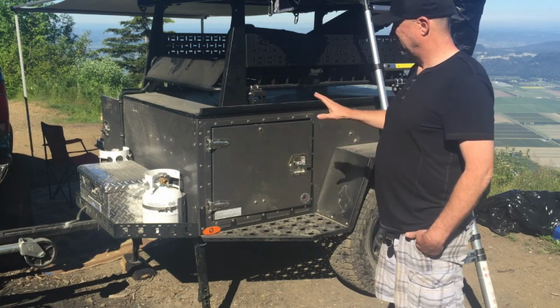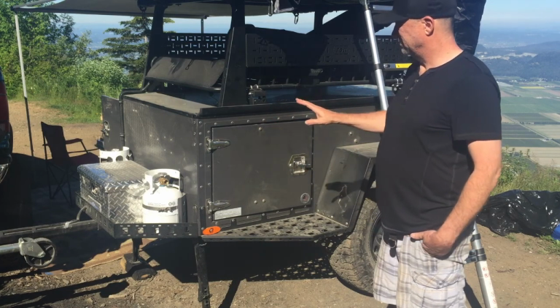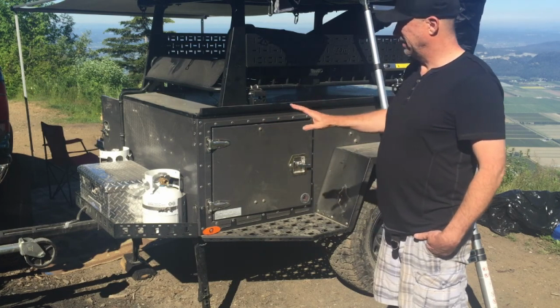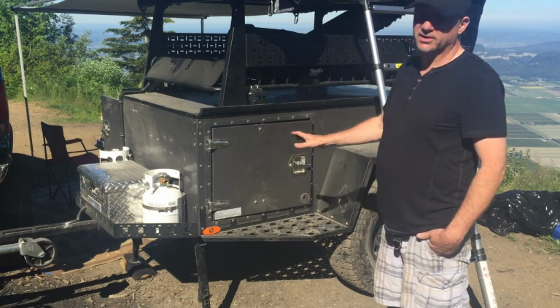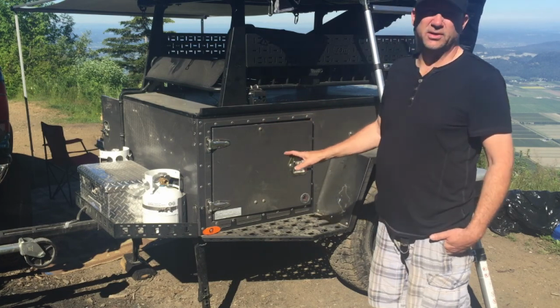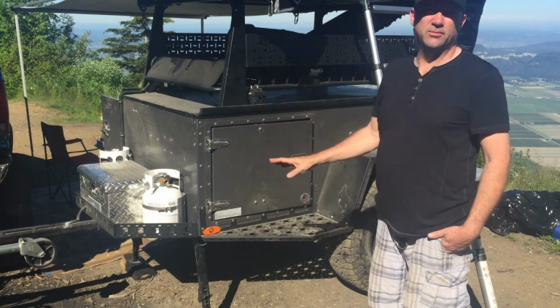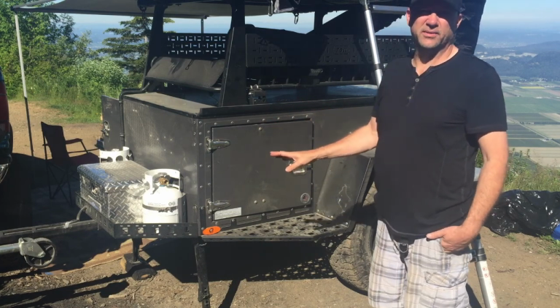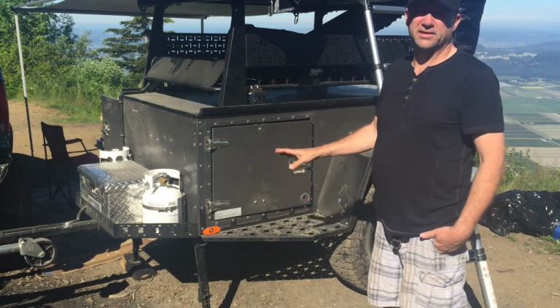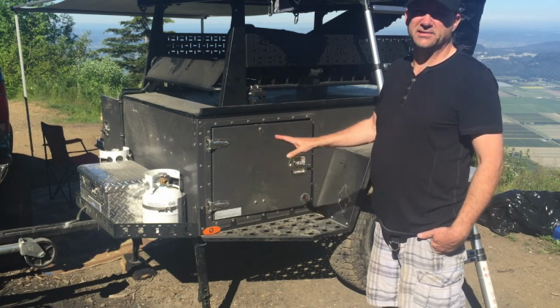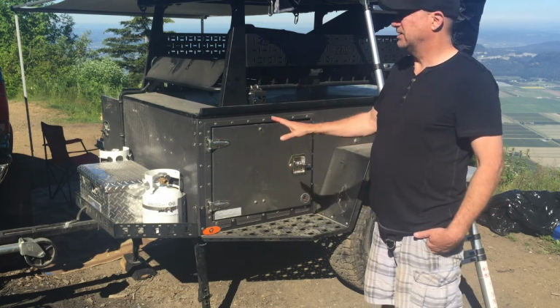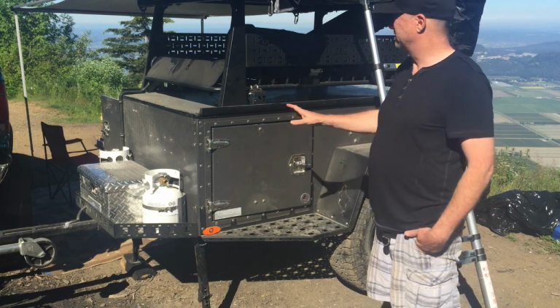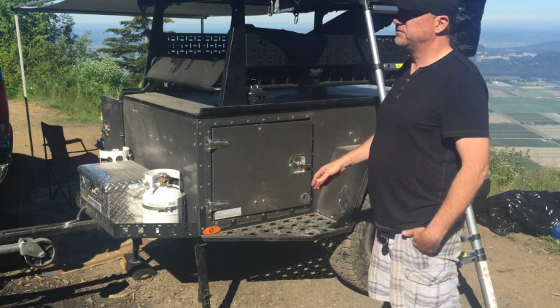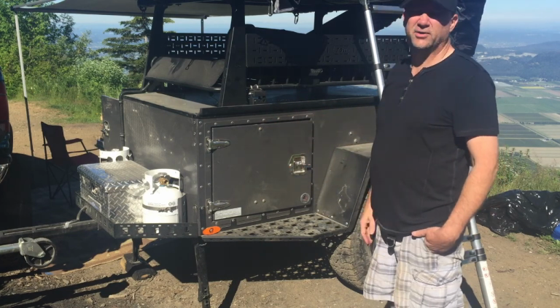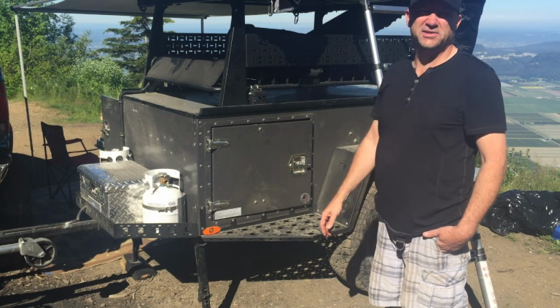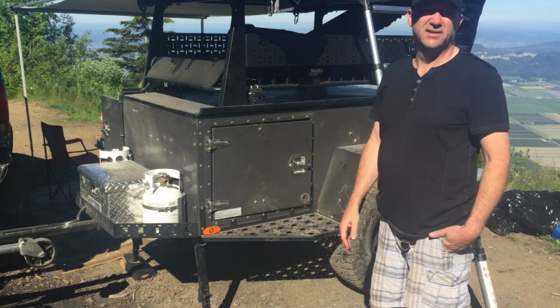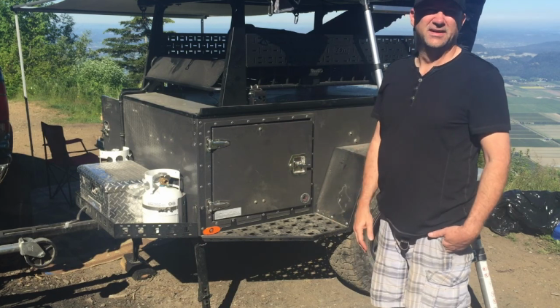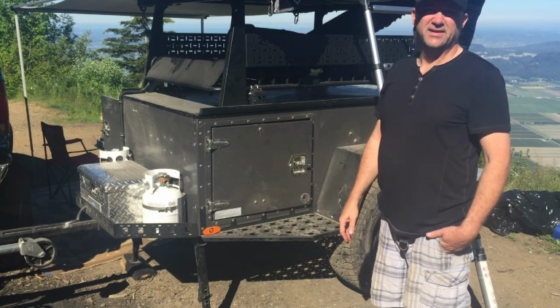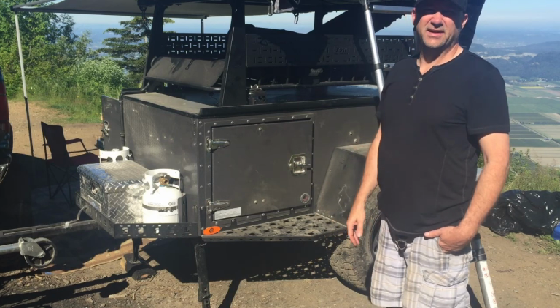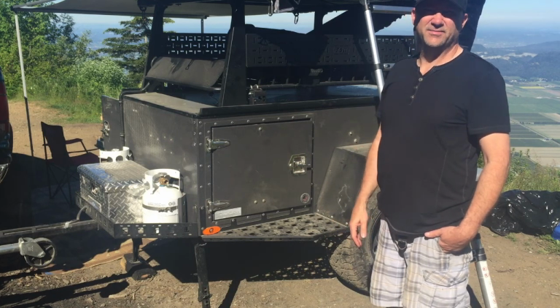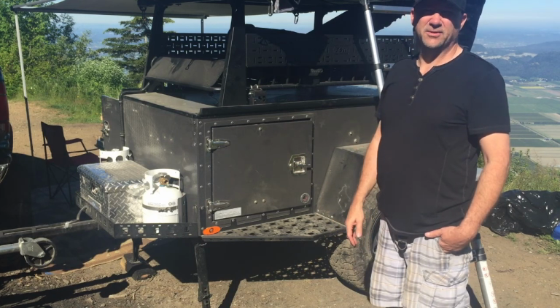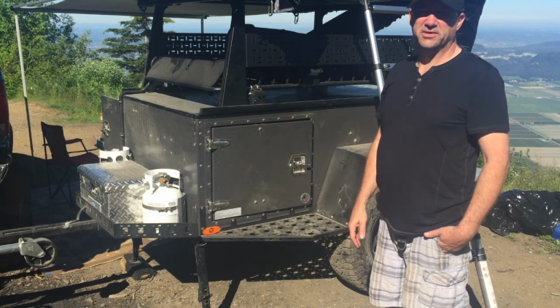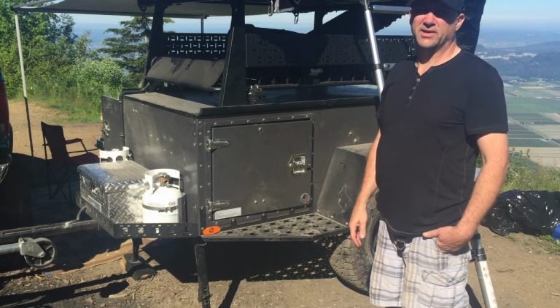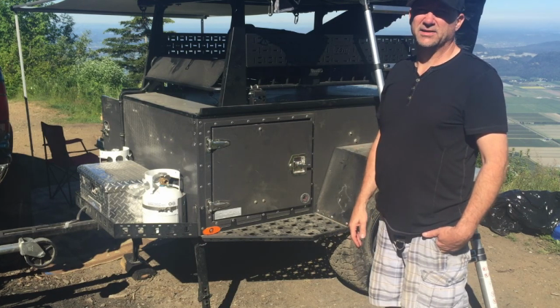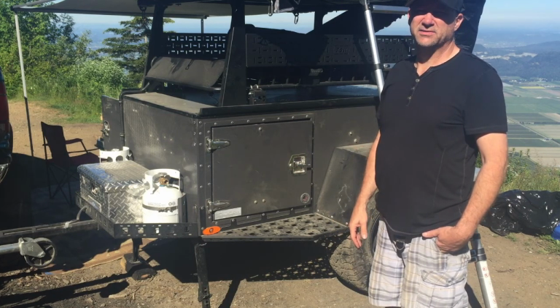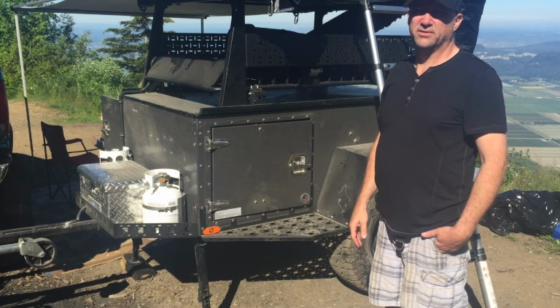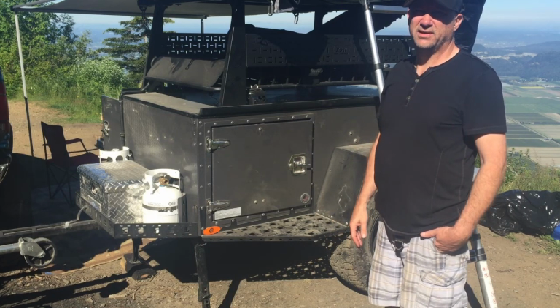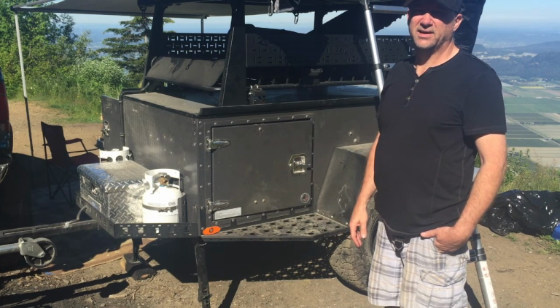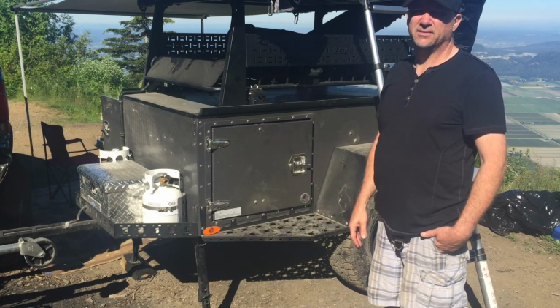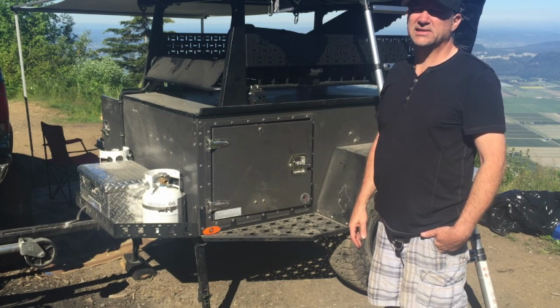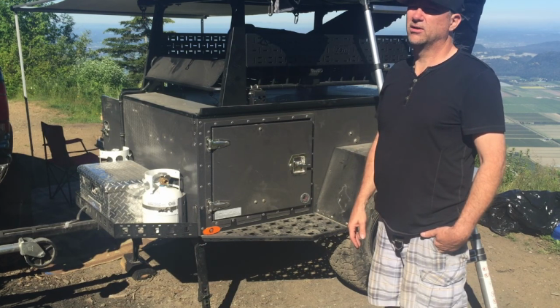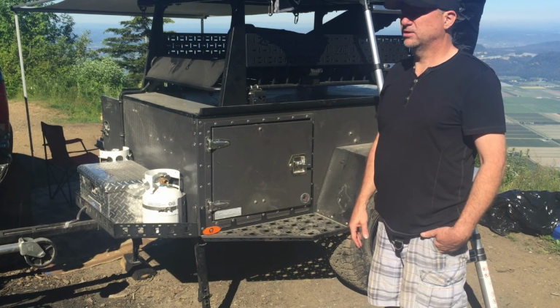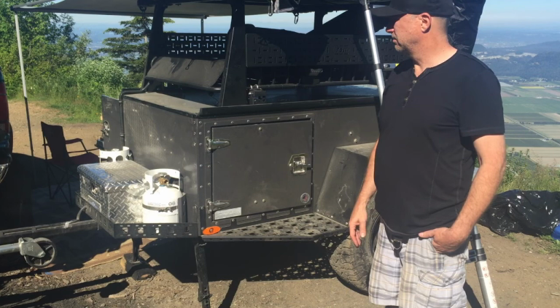I was able to do a lot more with this configuration than my original plans for the base model trailer.